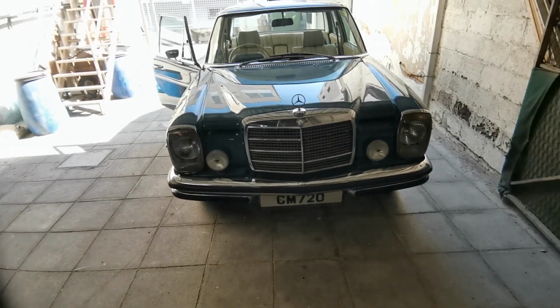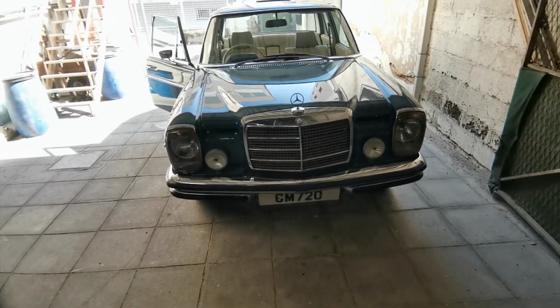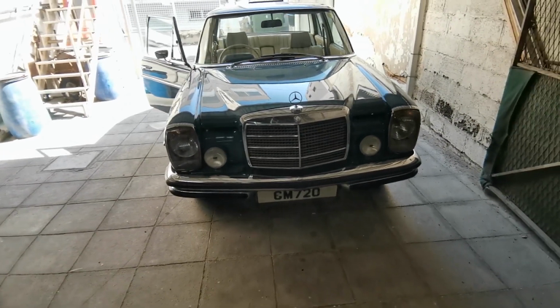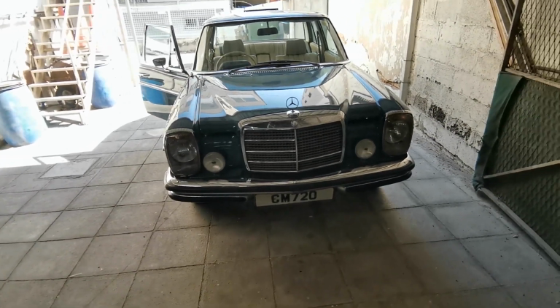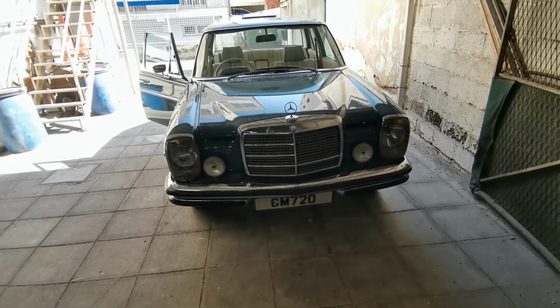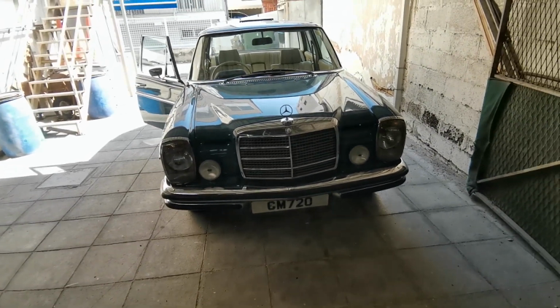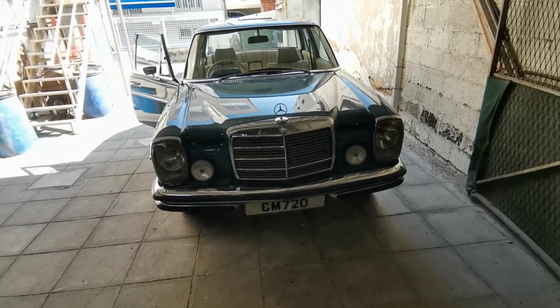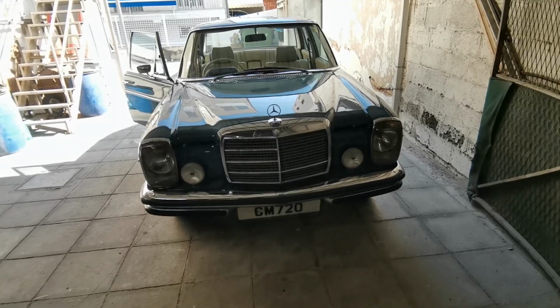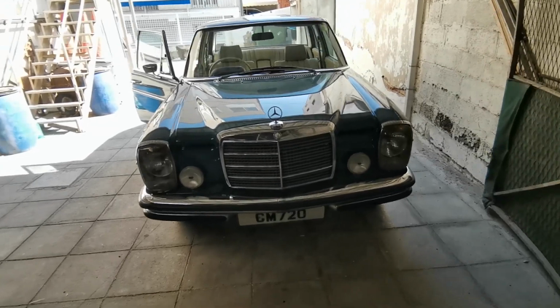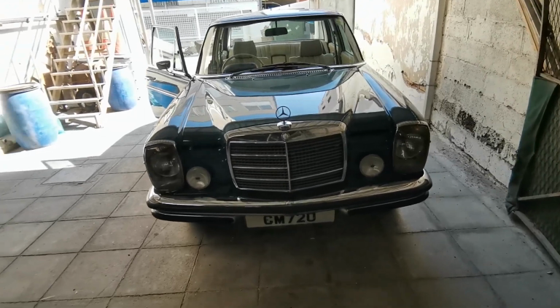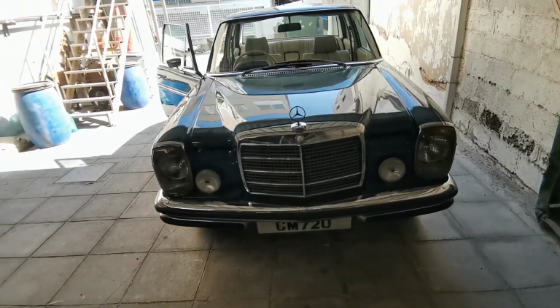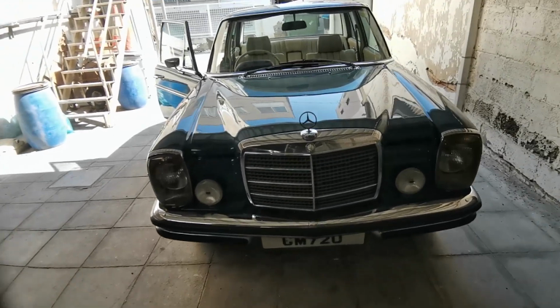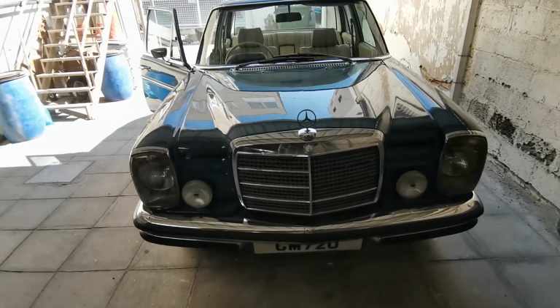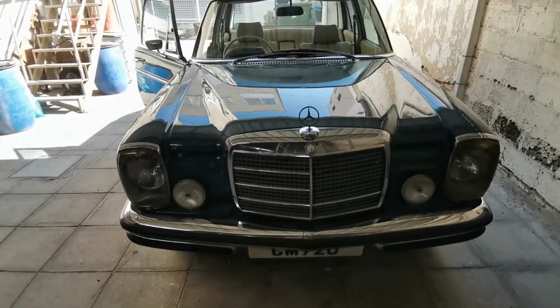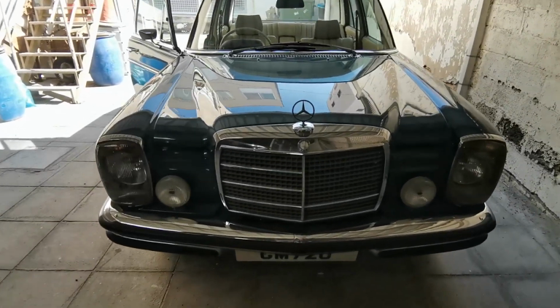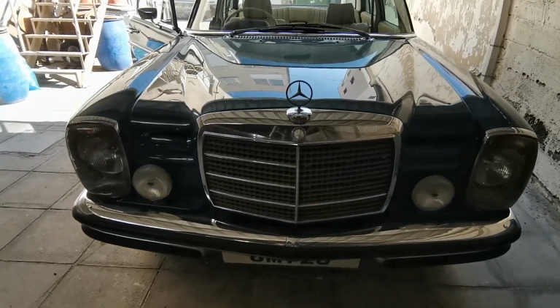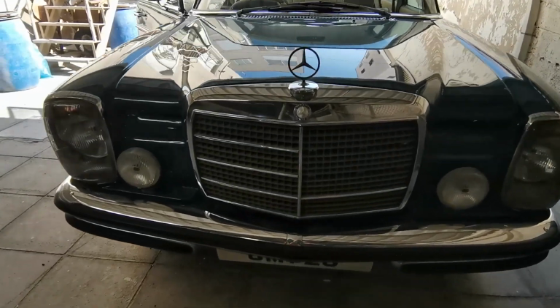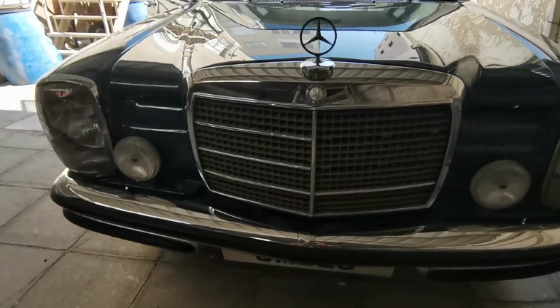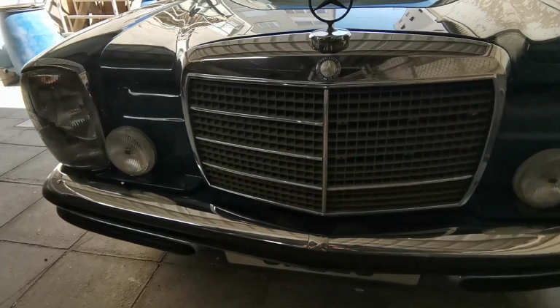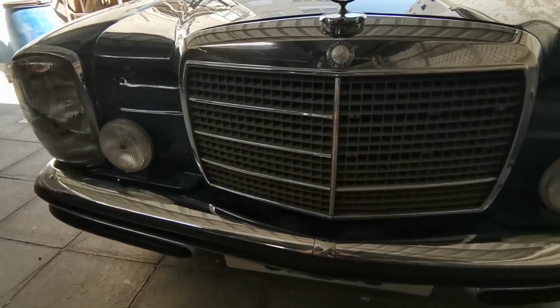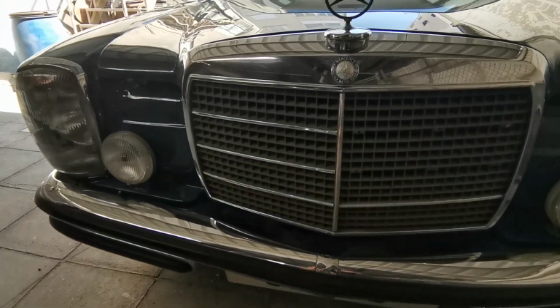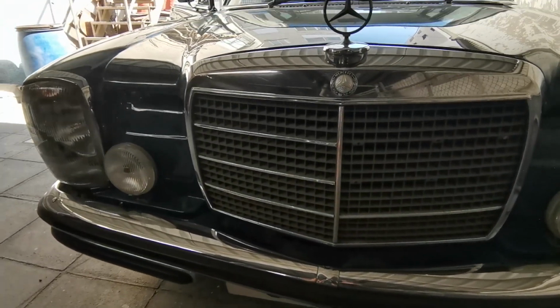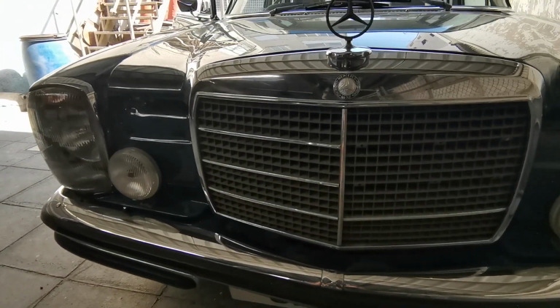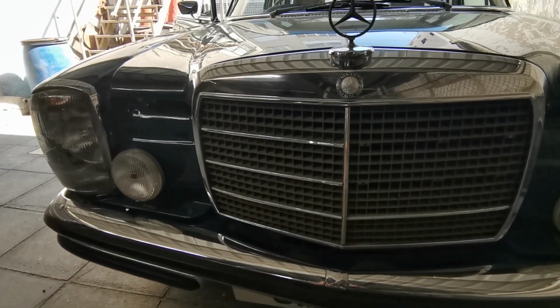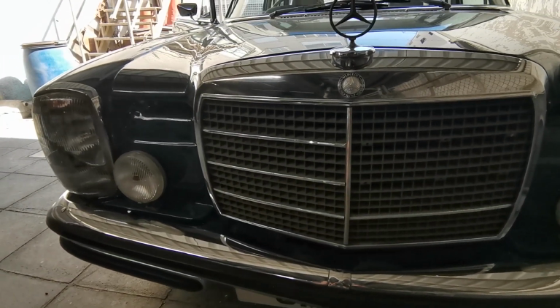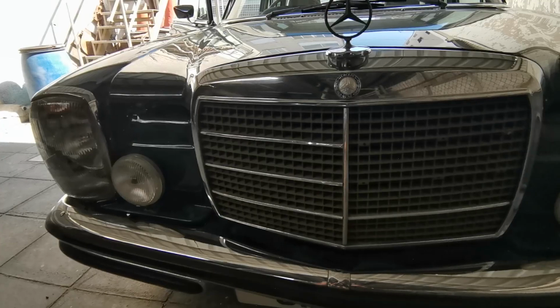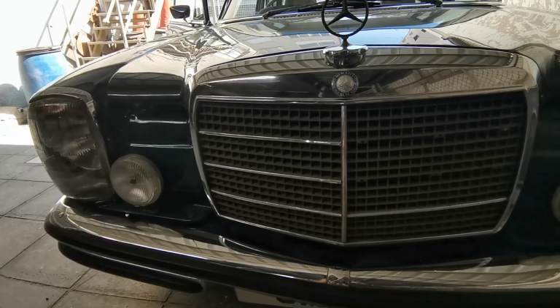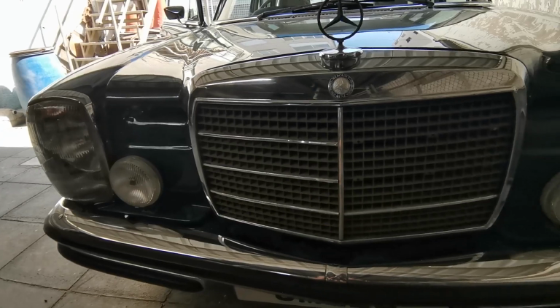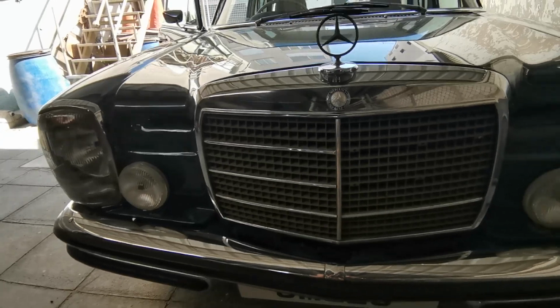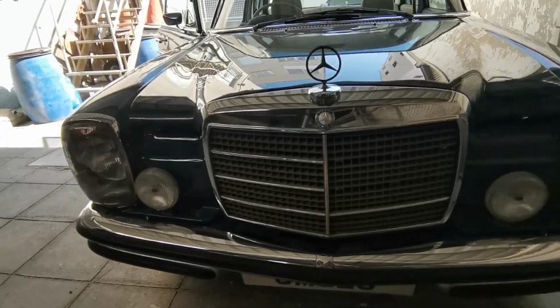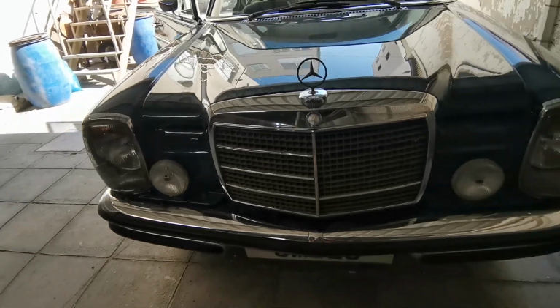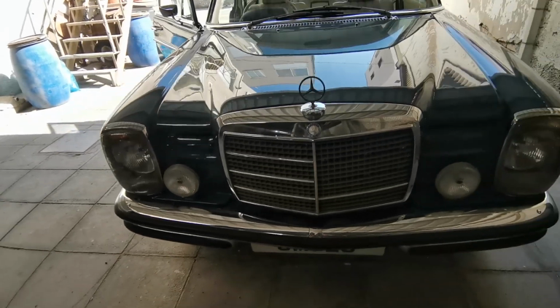As you can probably tell, there are two chrome pieces missing from the front grille, so we are going to address that today.